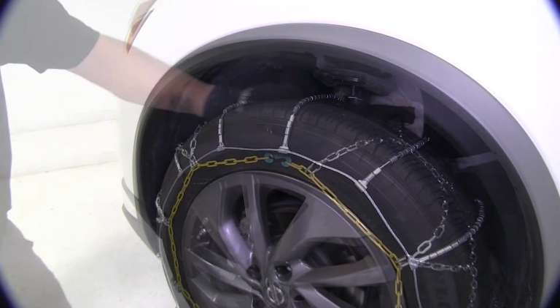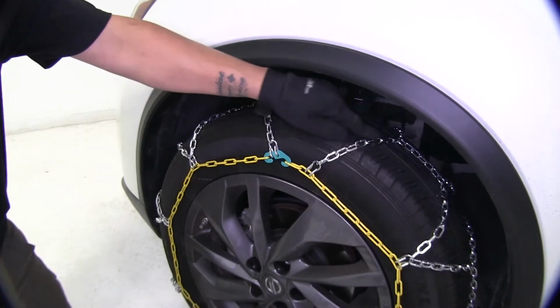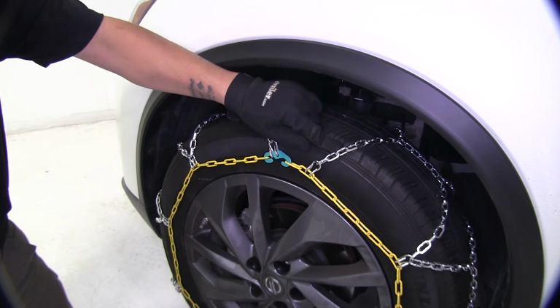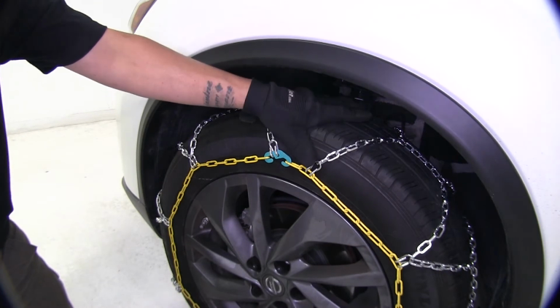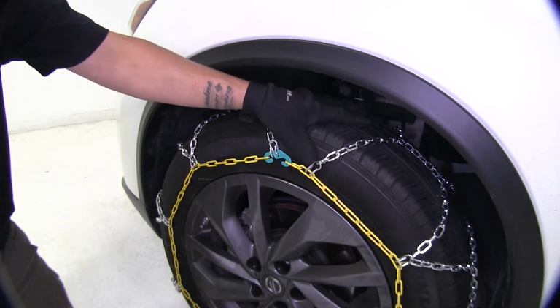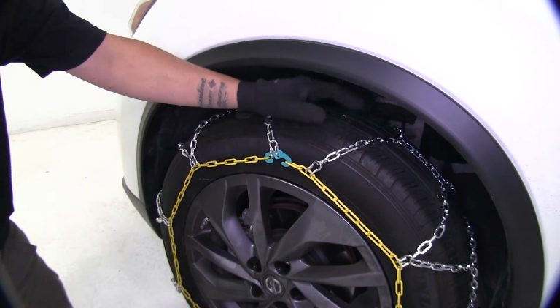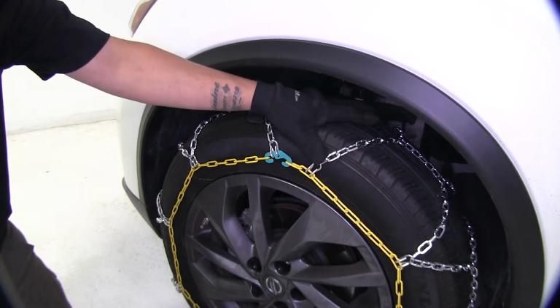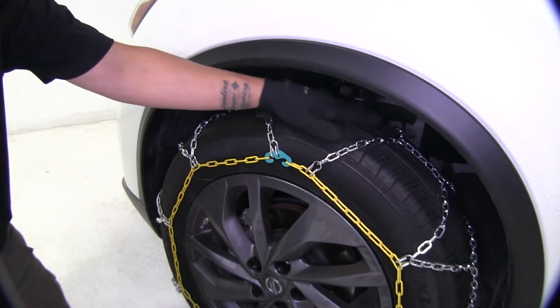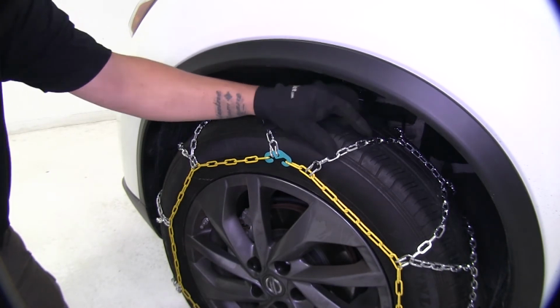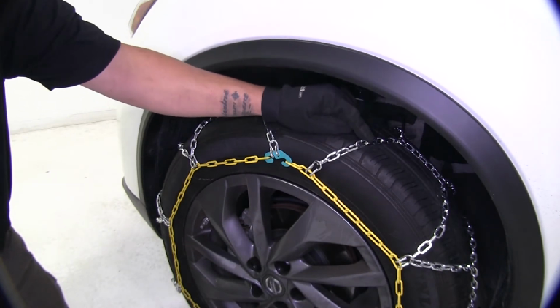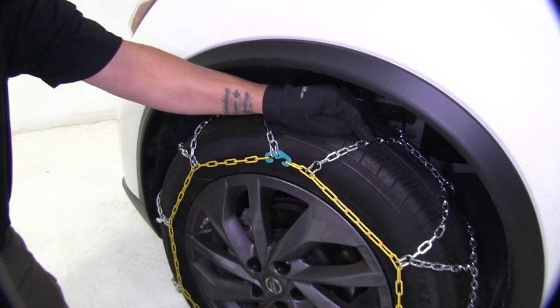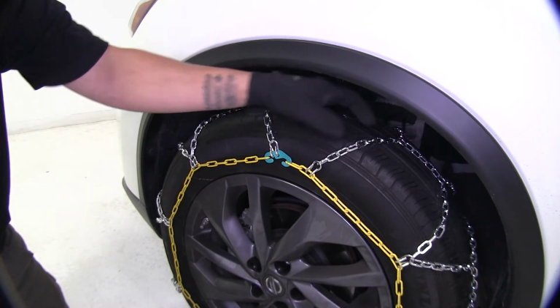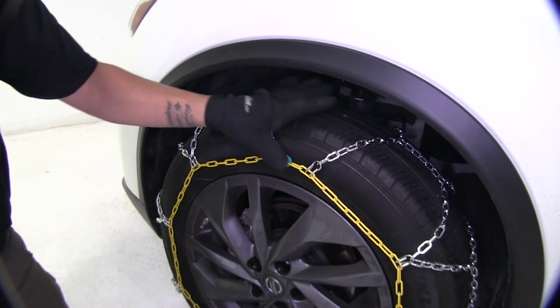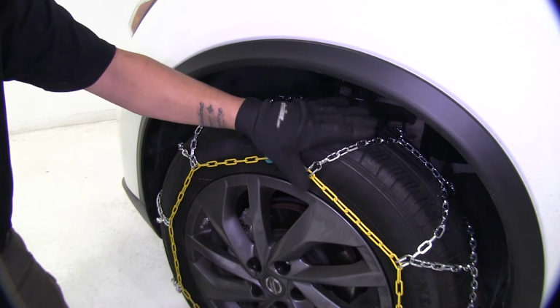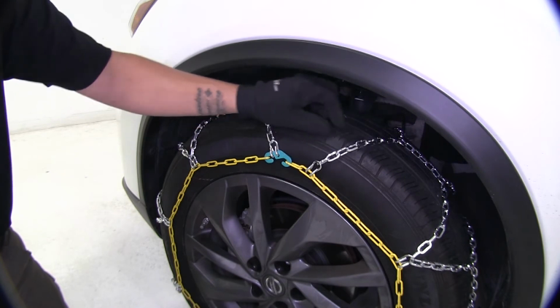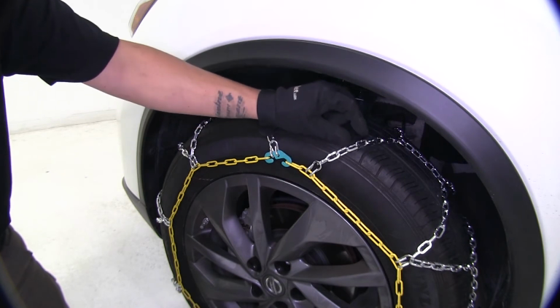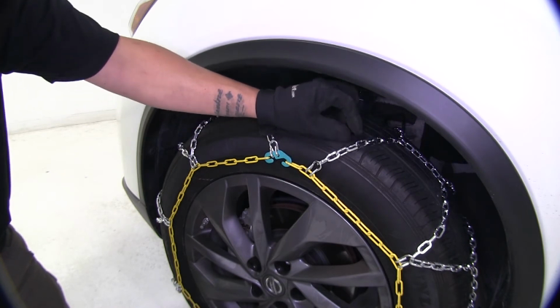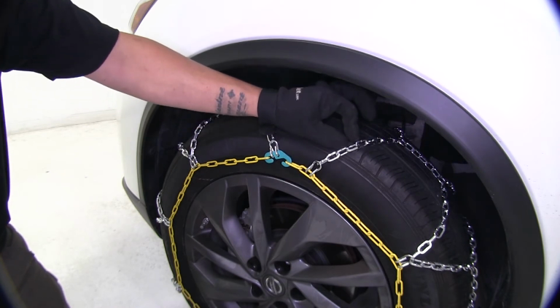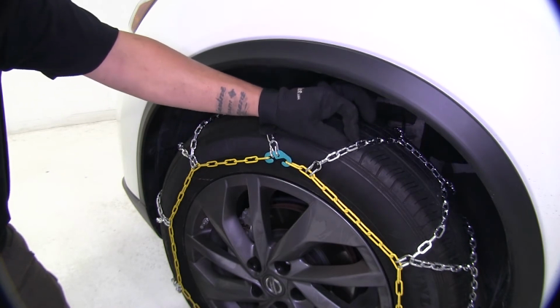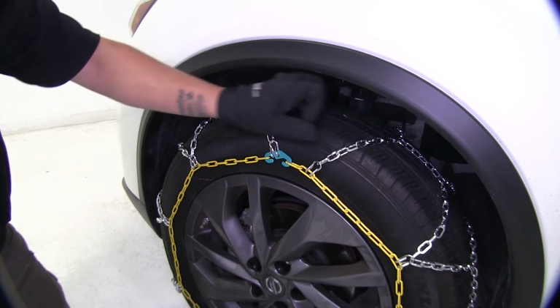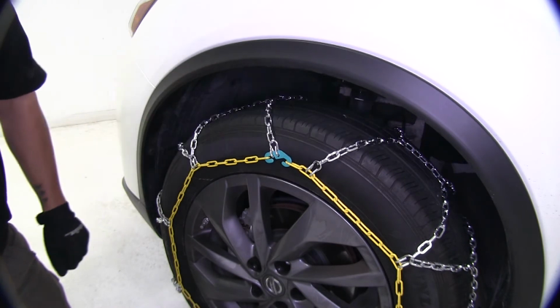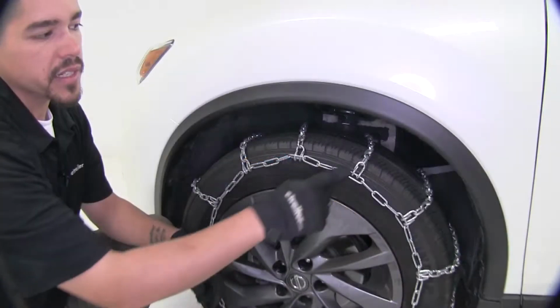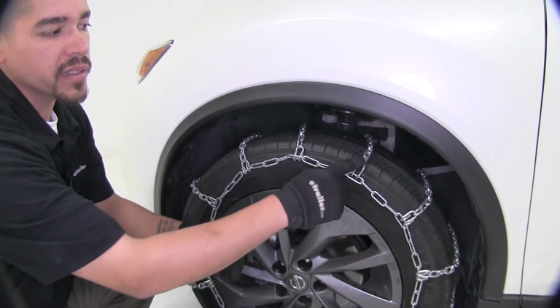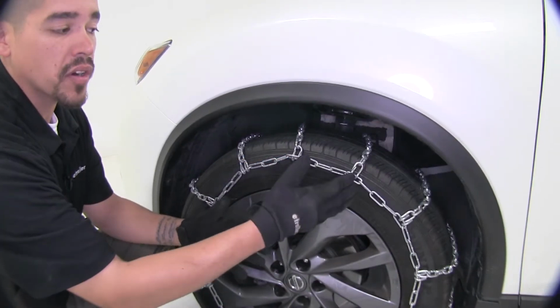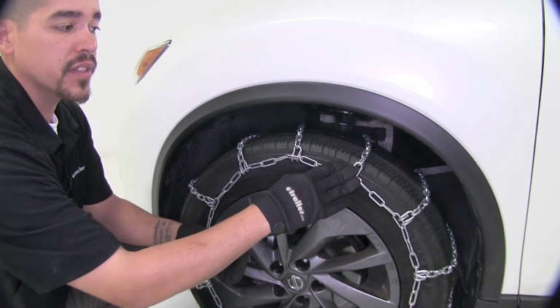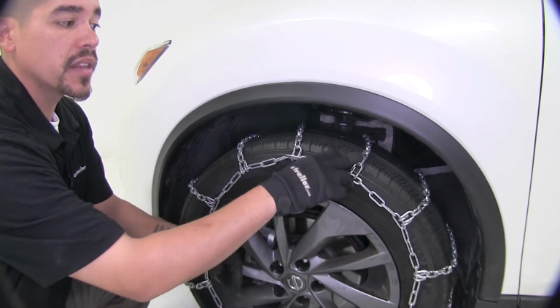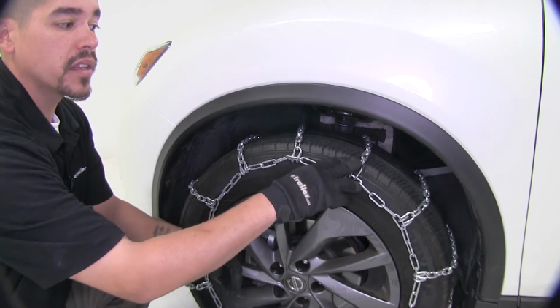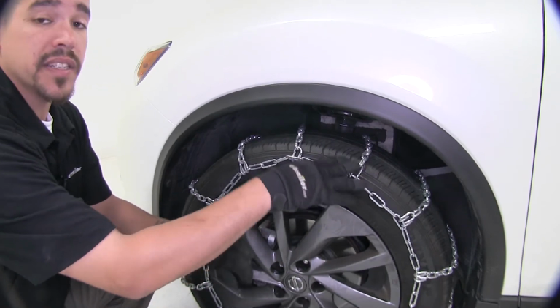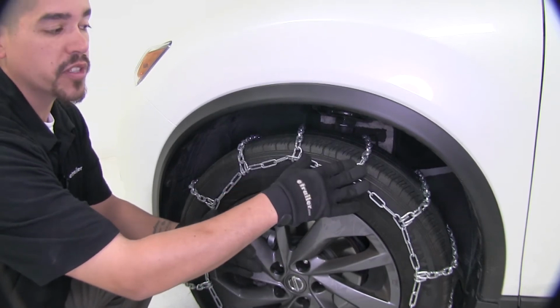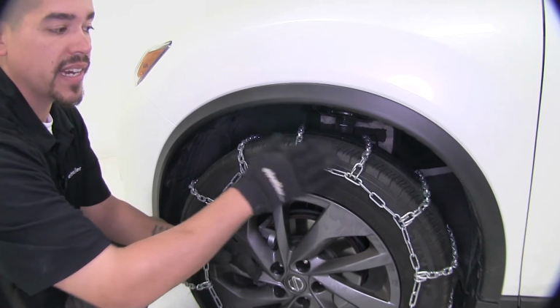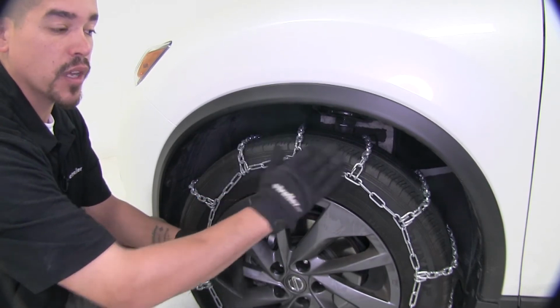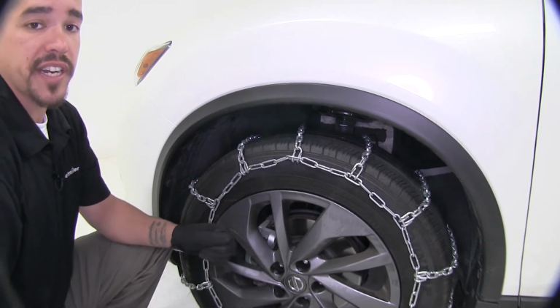The diamond pattern is going to be the second smoothest chain. It does have square links, but they're in a diamond pattern and the links are rather small. The square links in a ladder pattern are going to give us the least smooth ride out of all our chains.